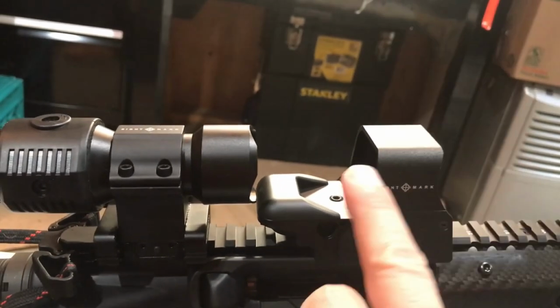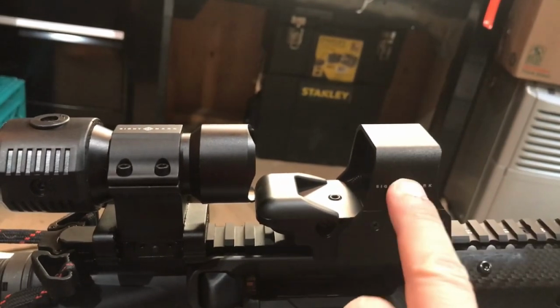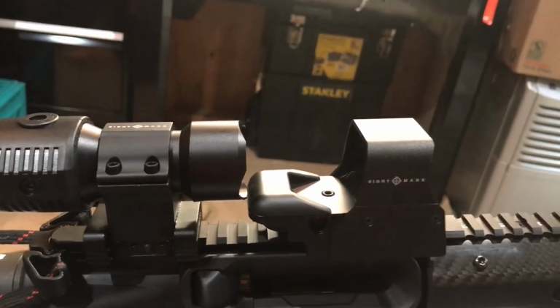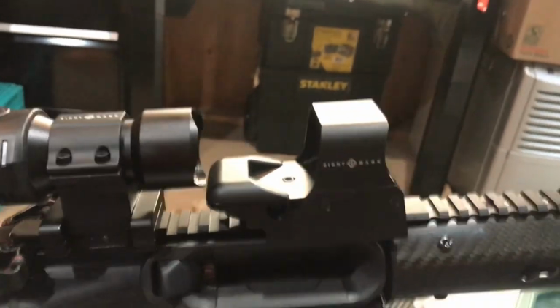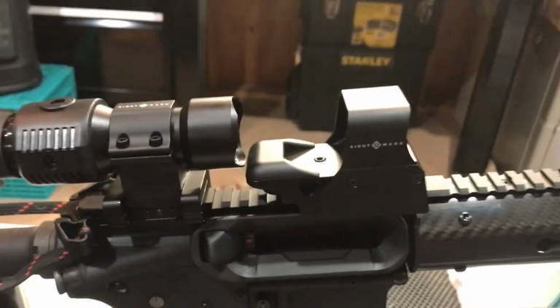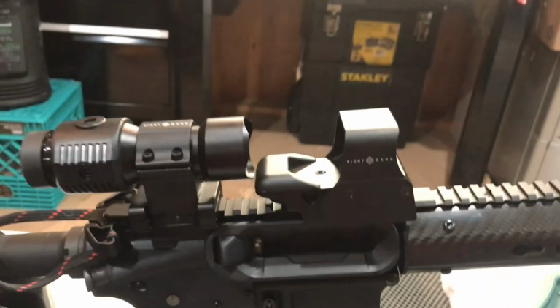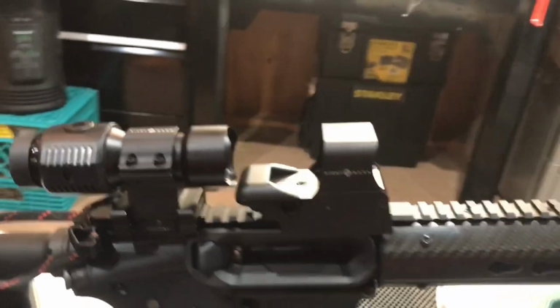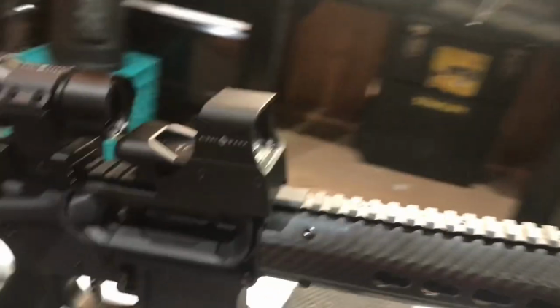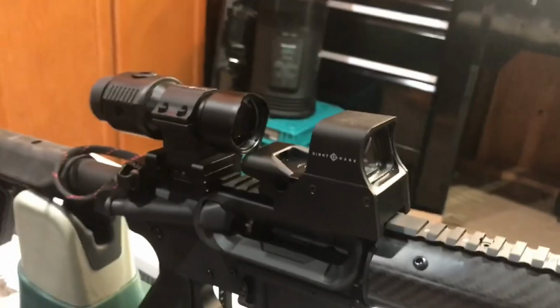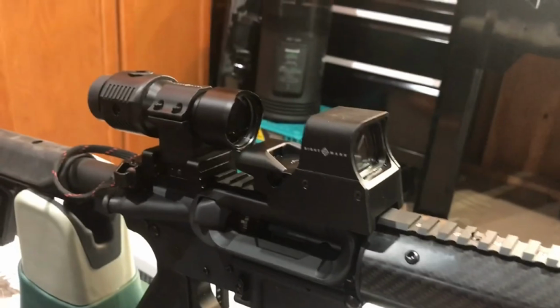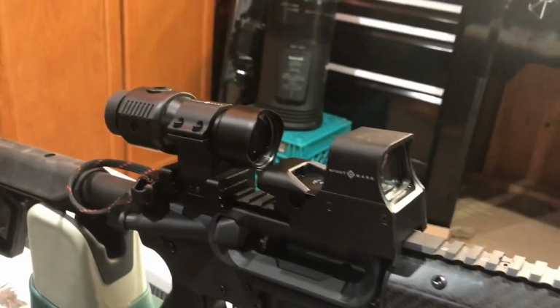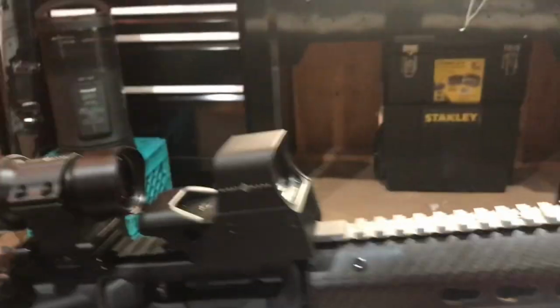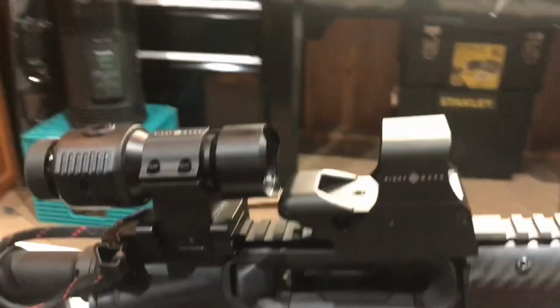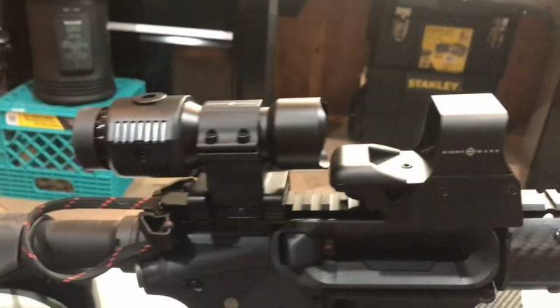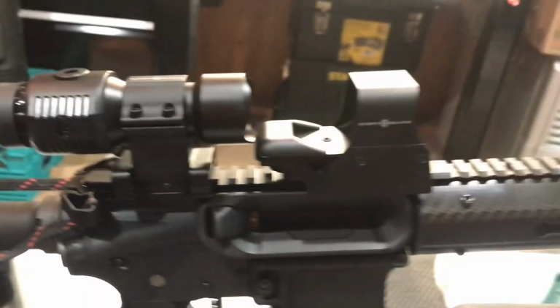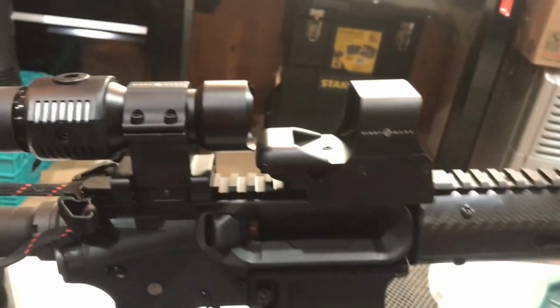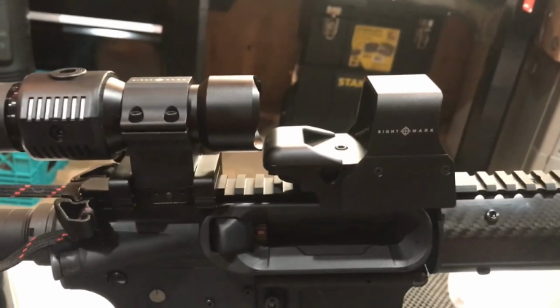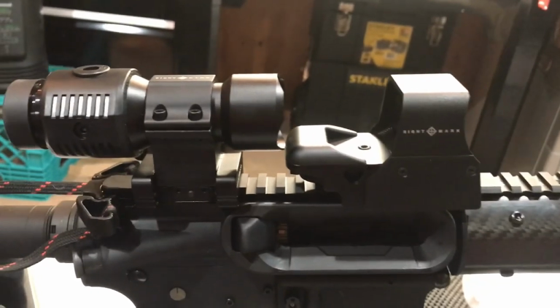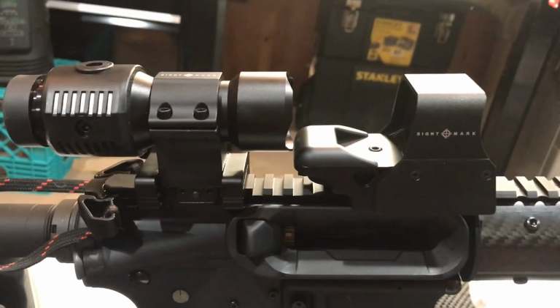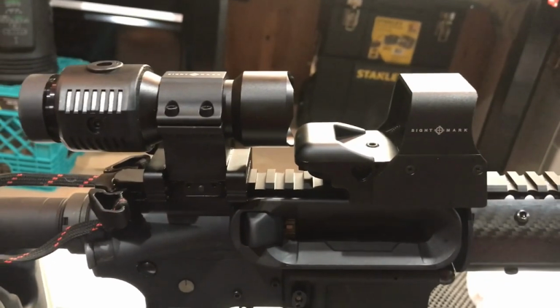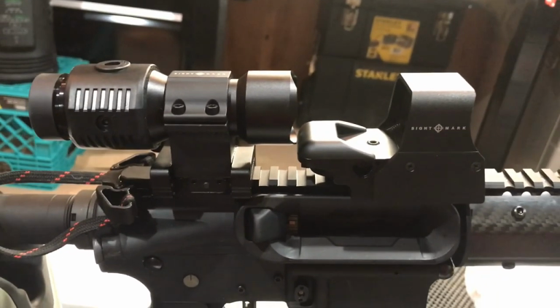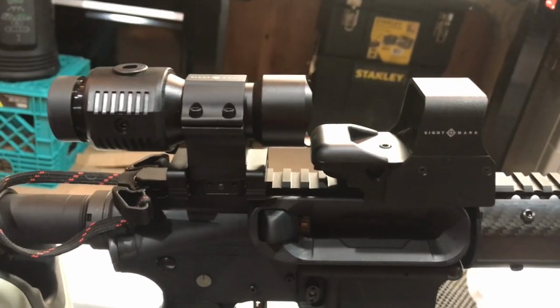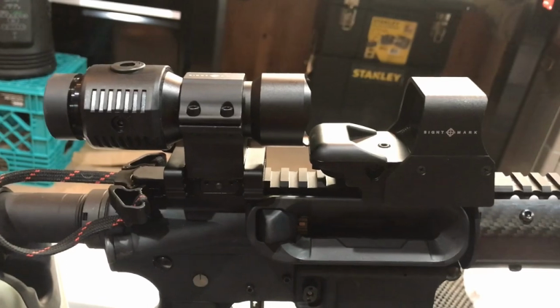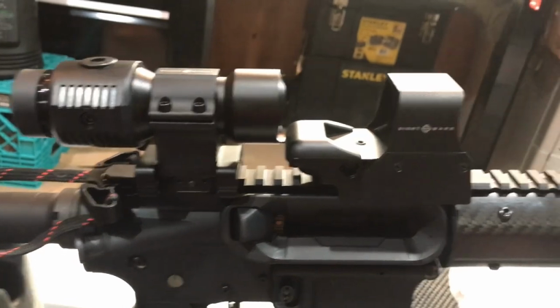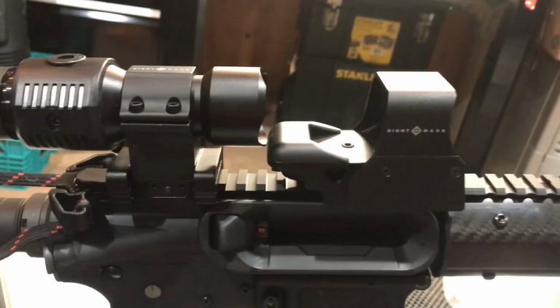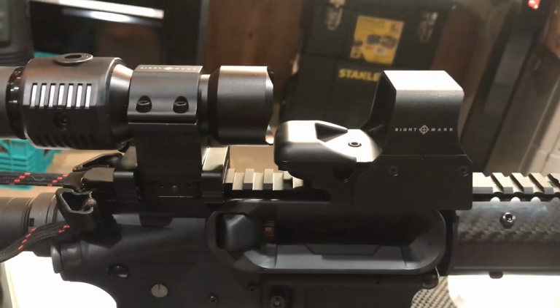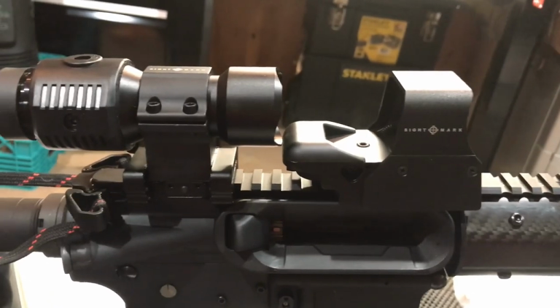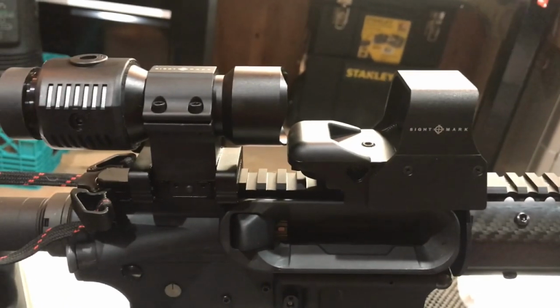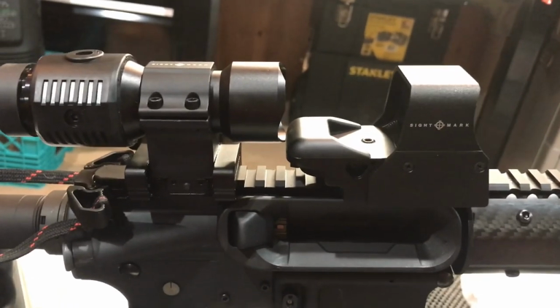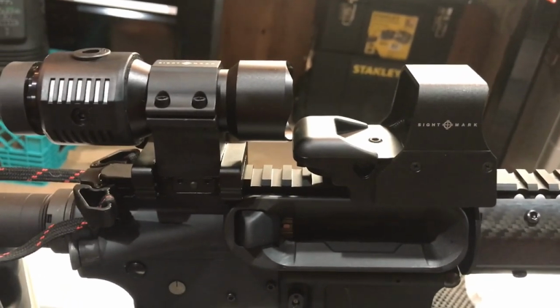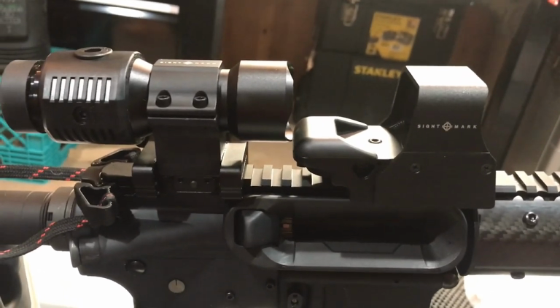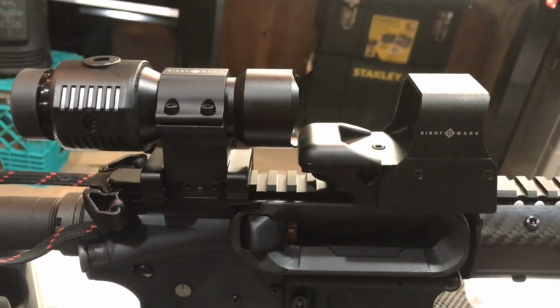Very, very clear glass. Really, really liking this a lot. It's got some good points, got some bad points, and we'll go over those in a second. I am super duper excited.